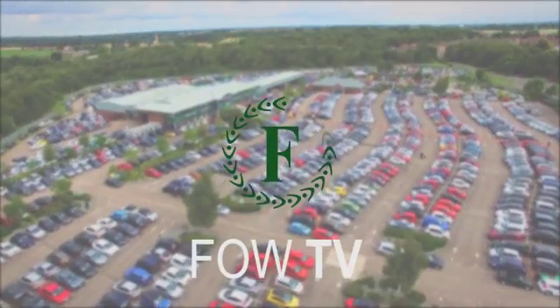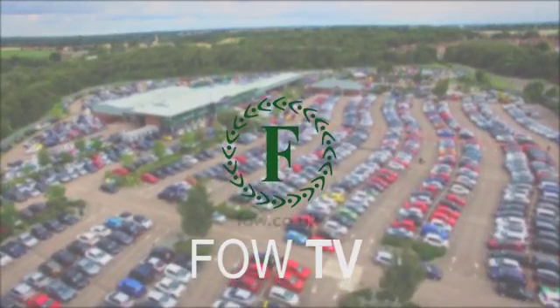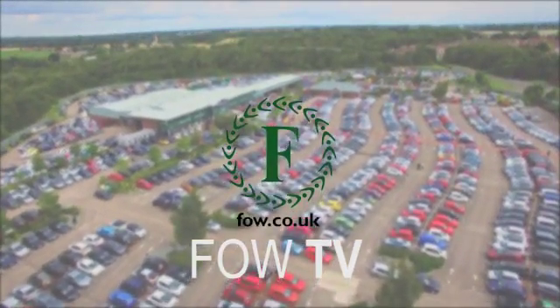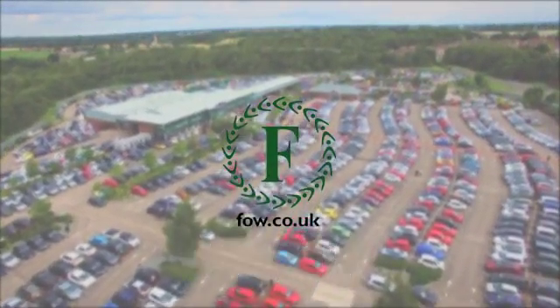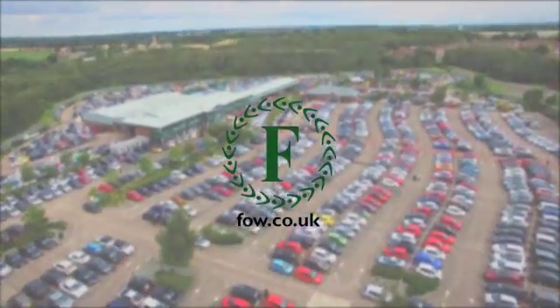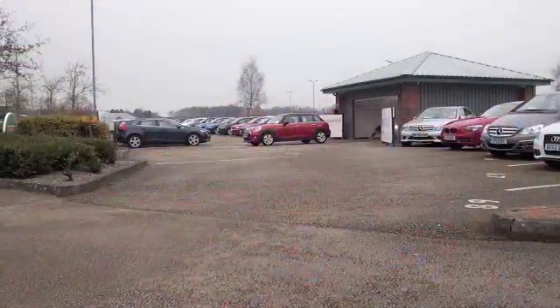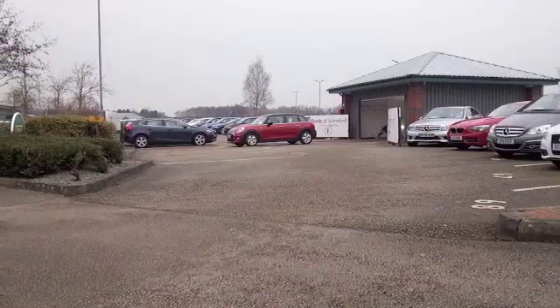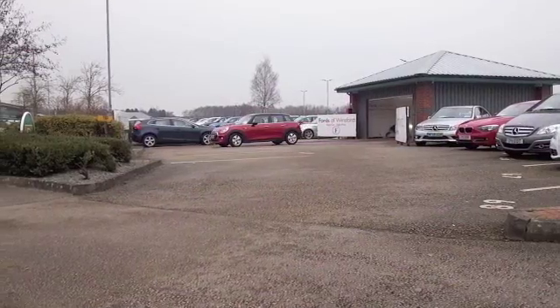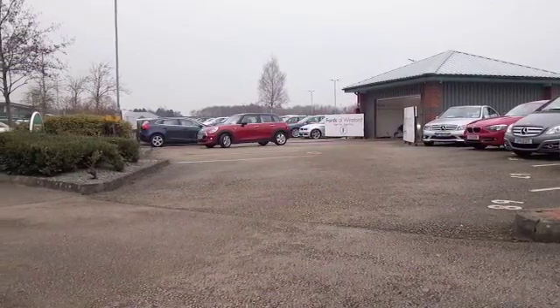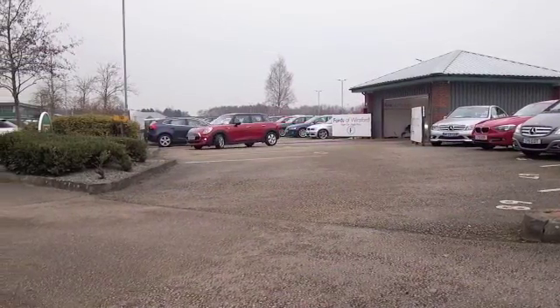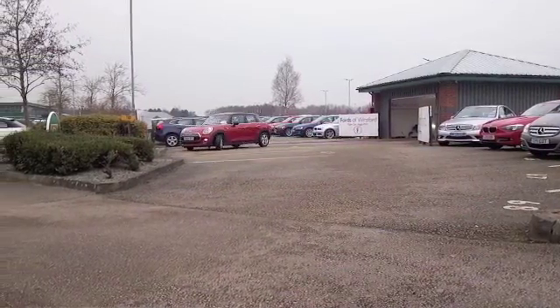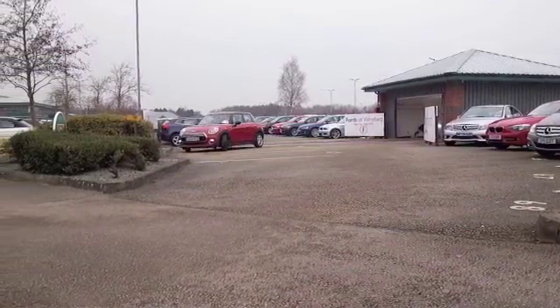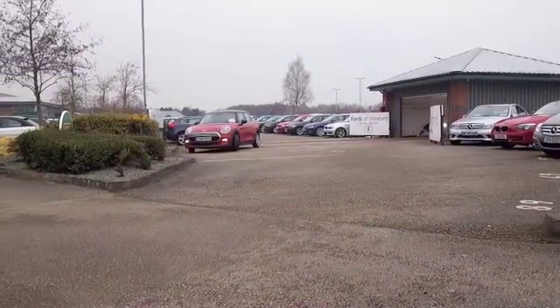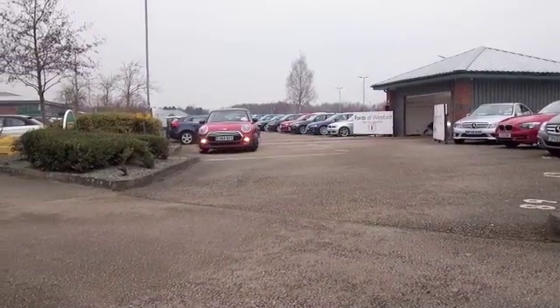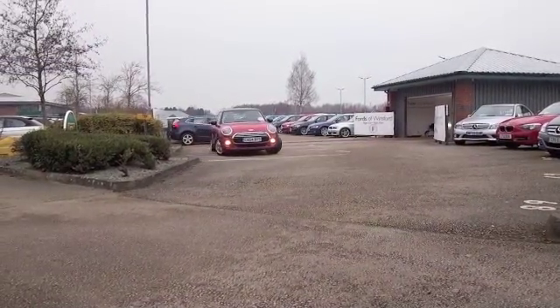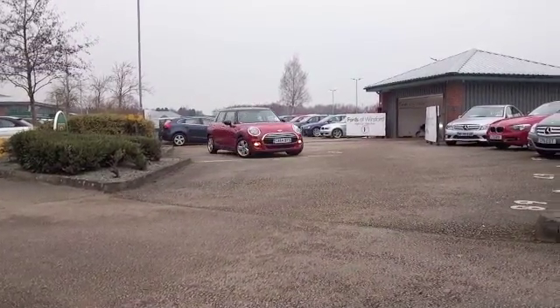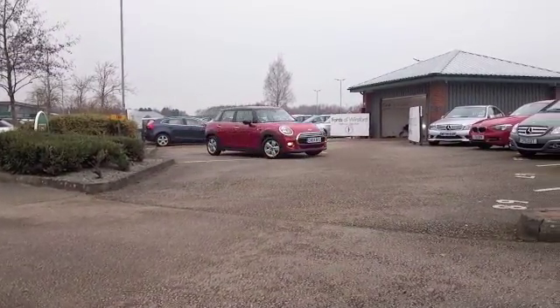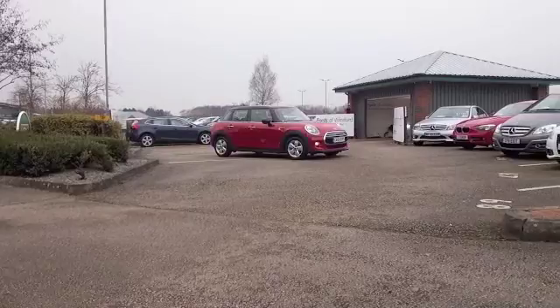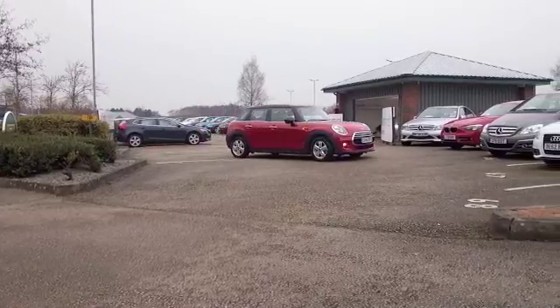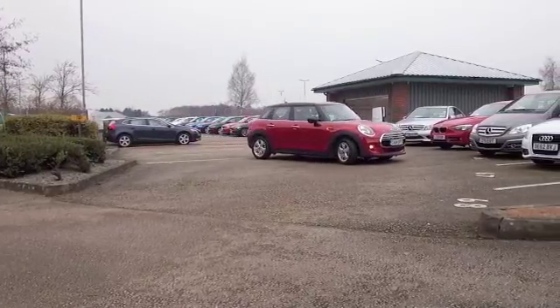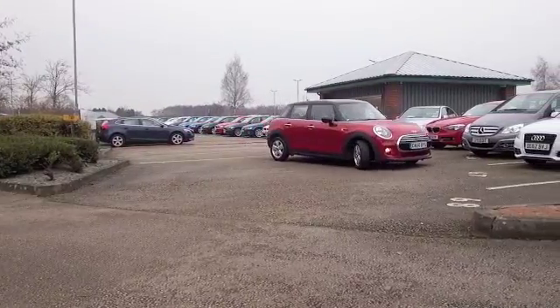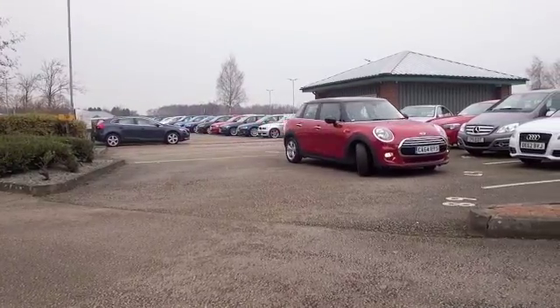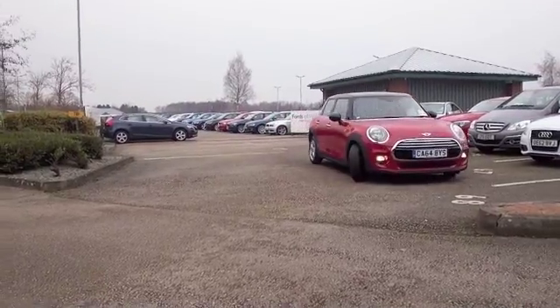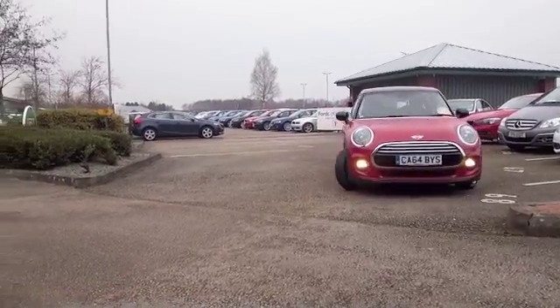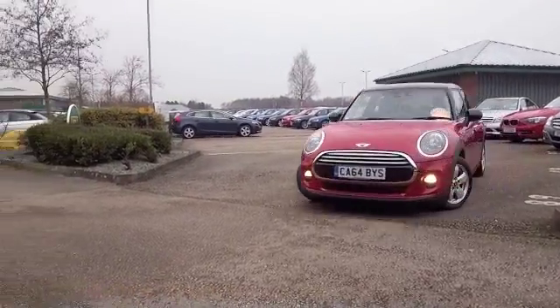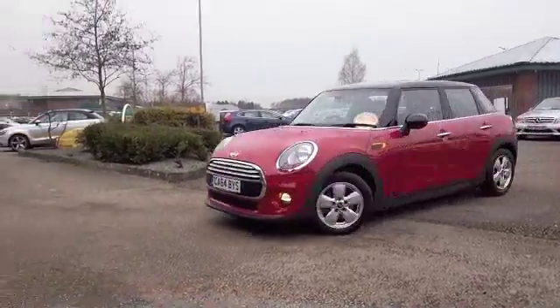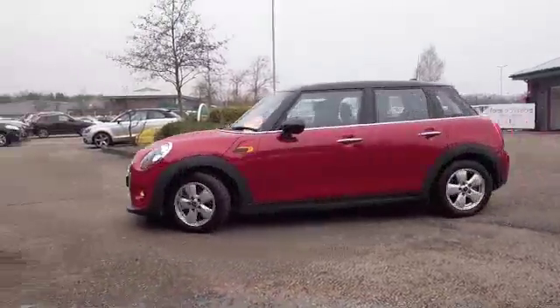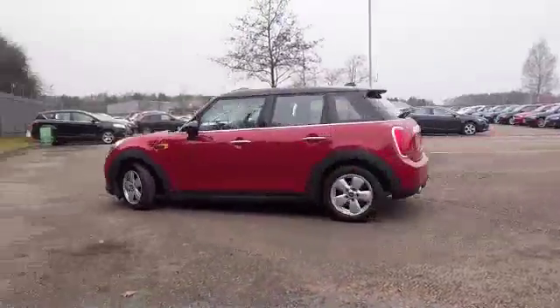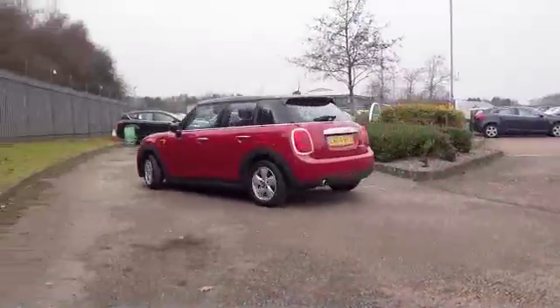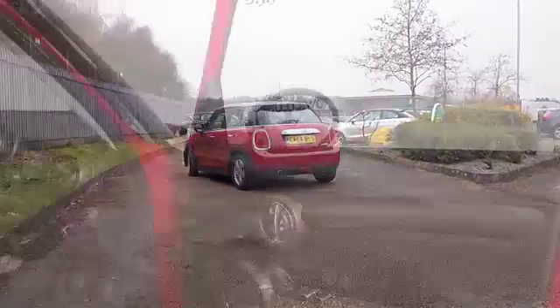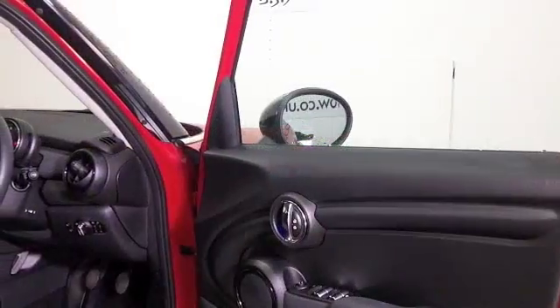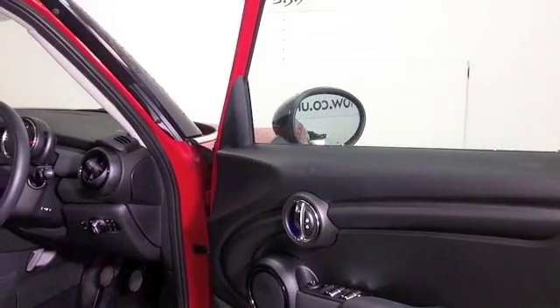The Mini brand keeps going from strength to strength, bringing out different models and variations all the time. The hatchback is a stylish retro-inspired super mini that just ticks all the boxes.